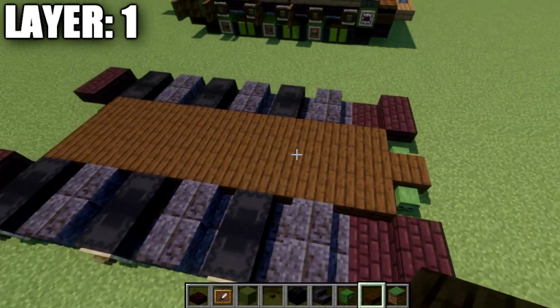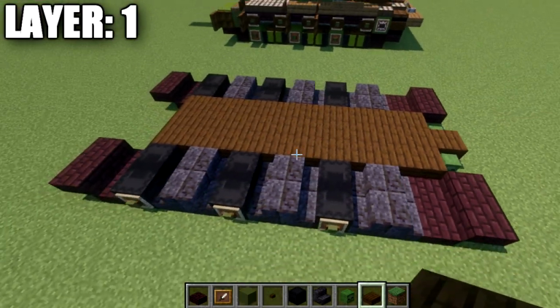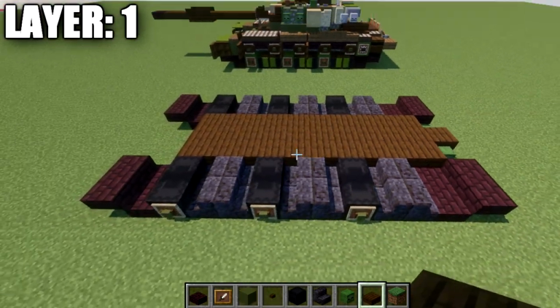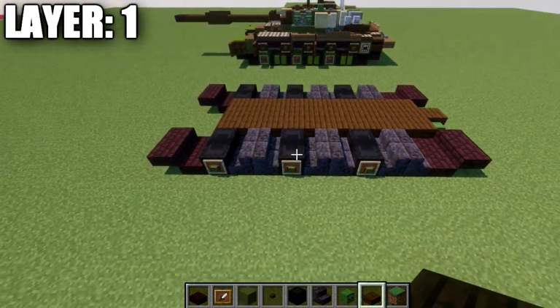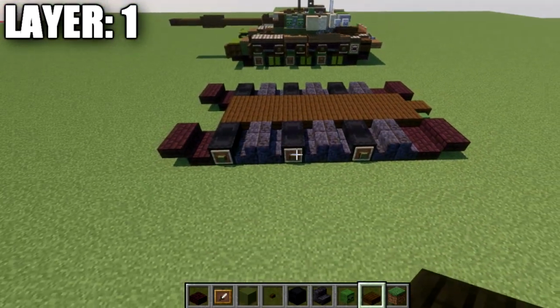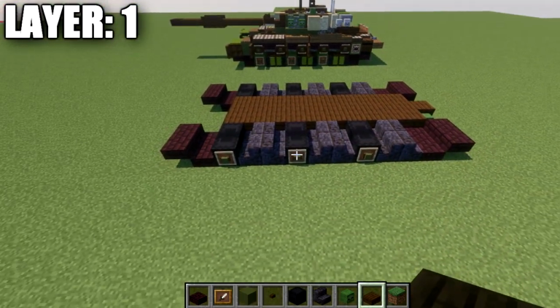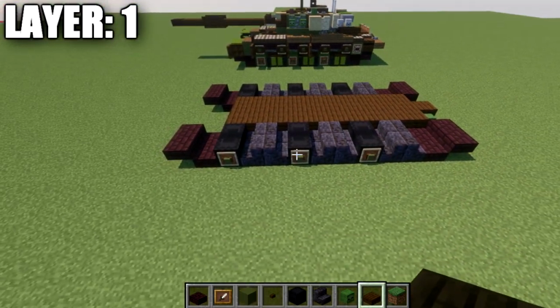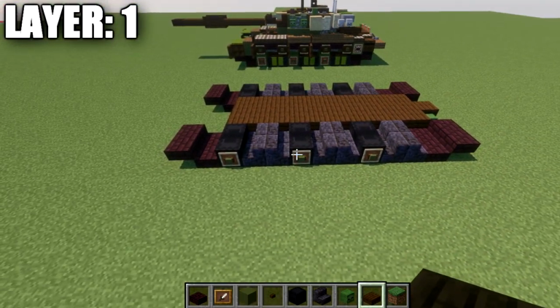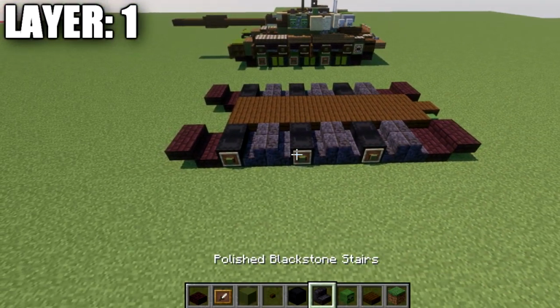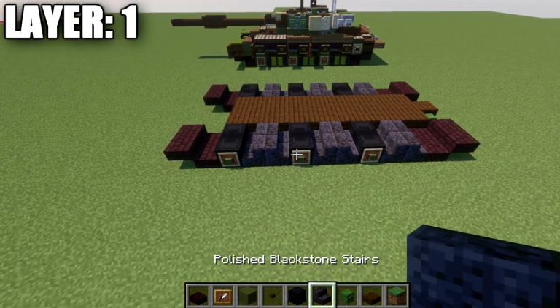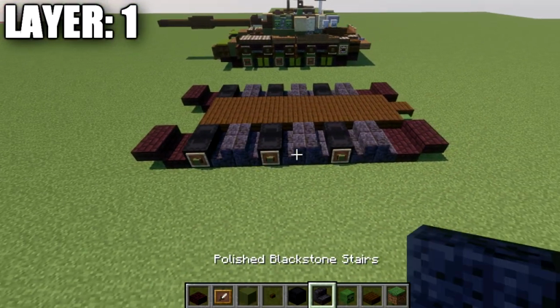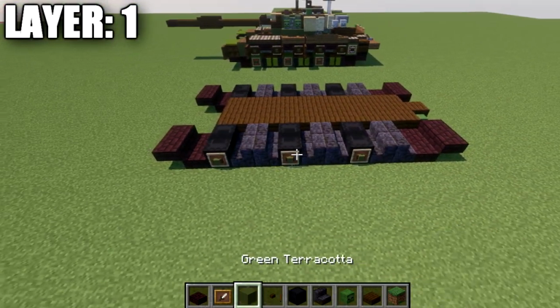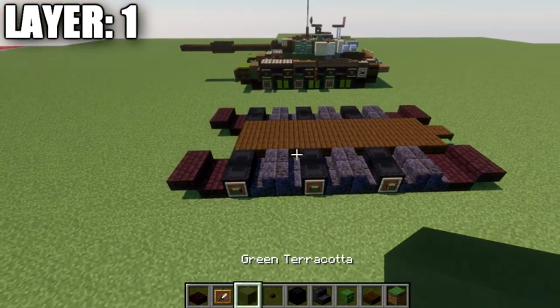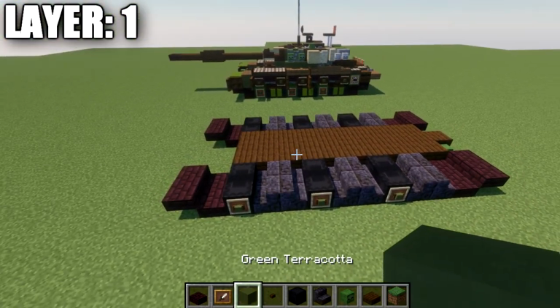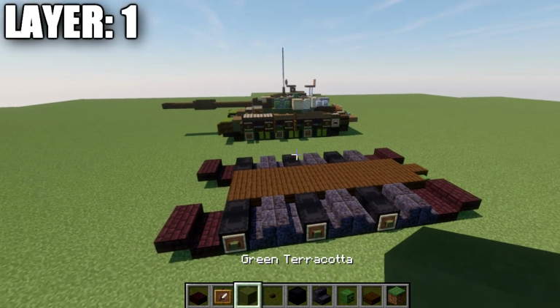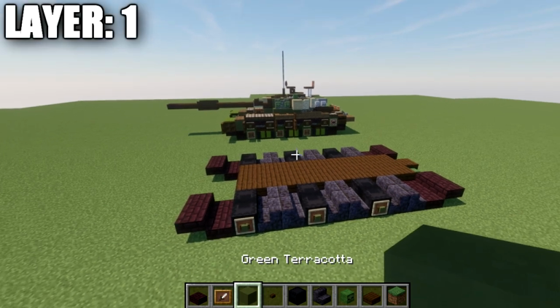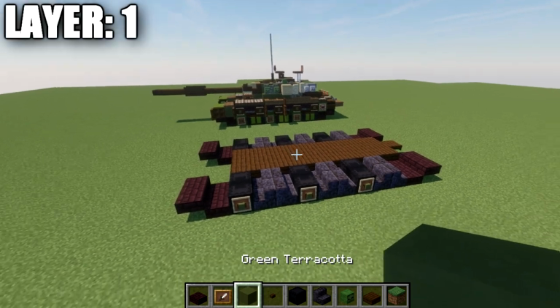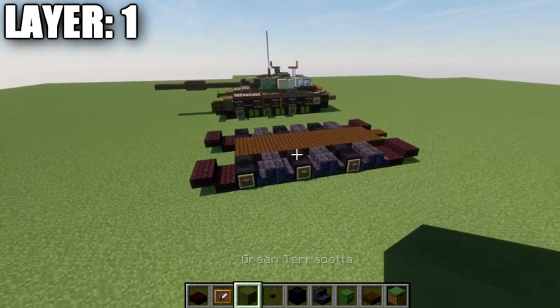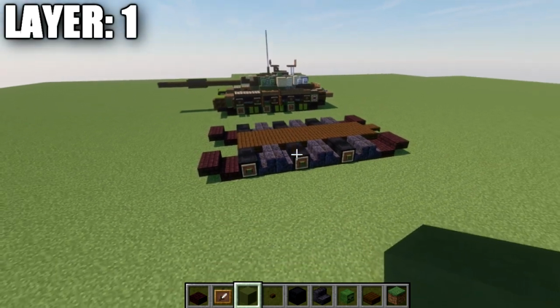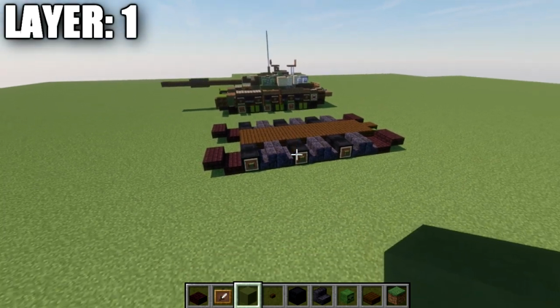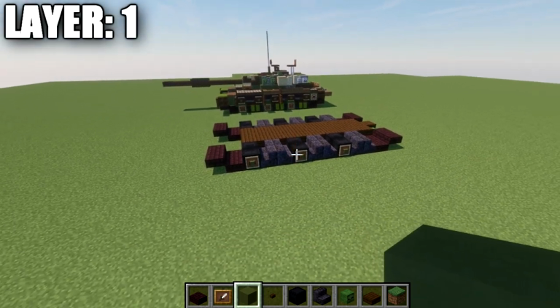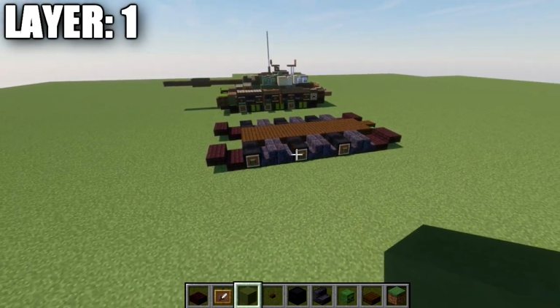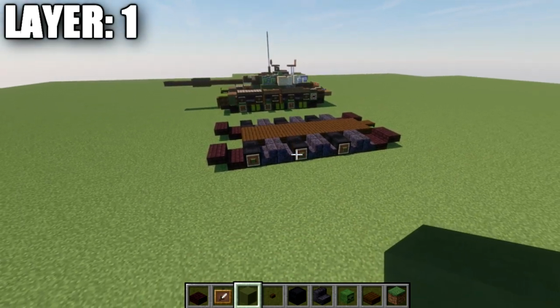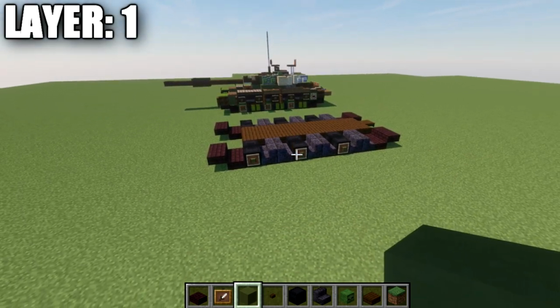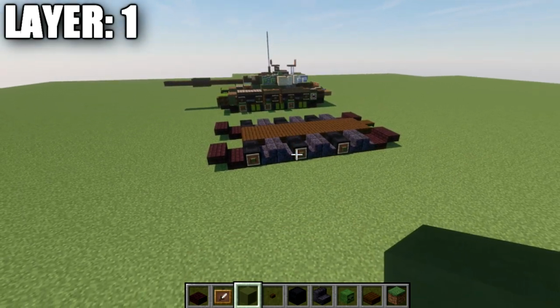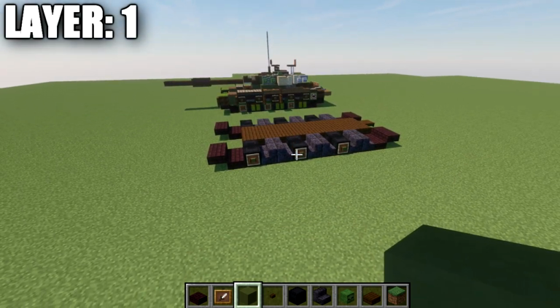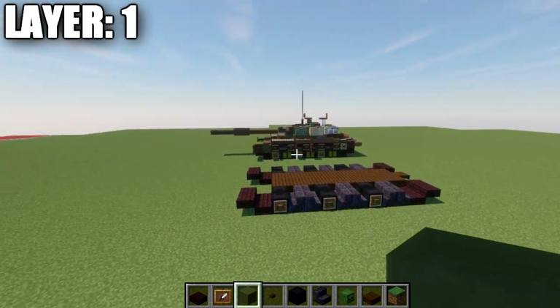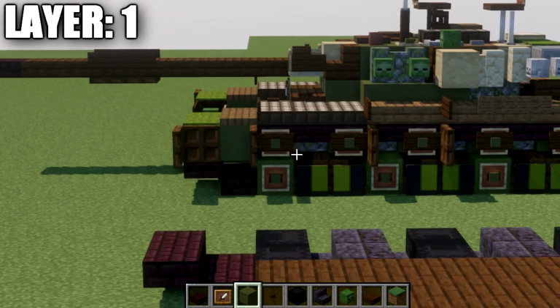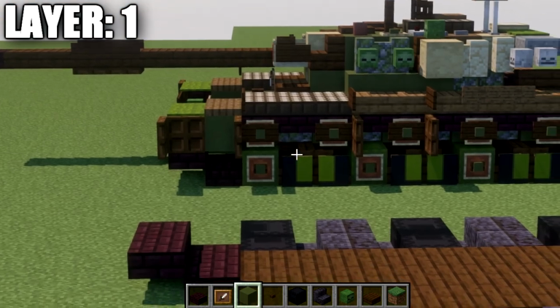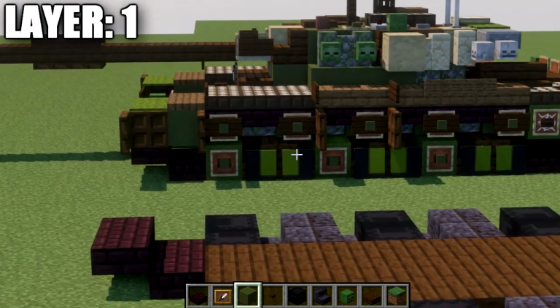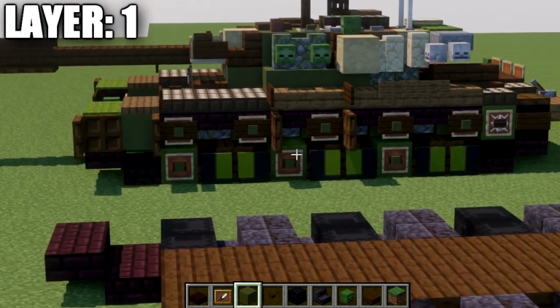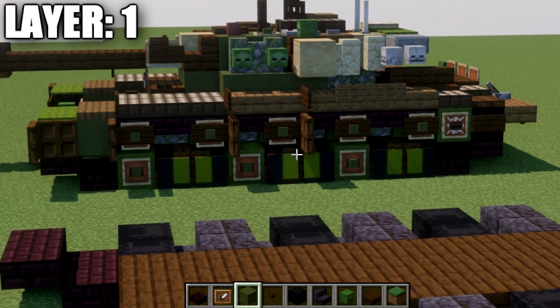With that all done, we basically have the basic structure for our build done. We're going to now move into making those banners. I'll grab the materials and be back to show you how to make those banners for the road wheels.